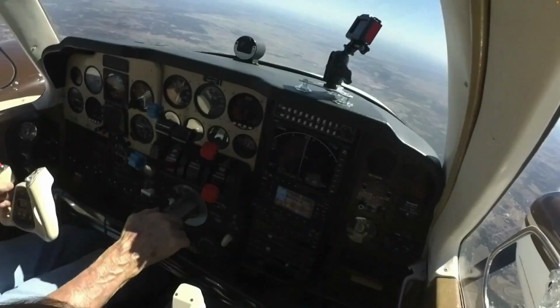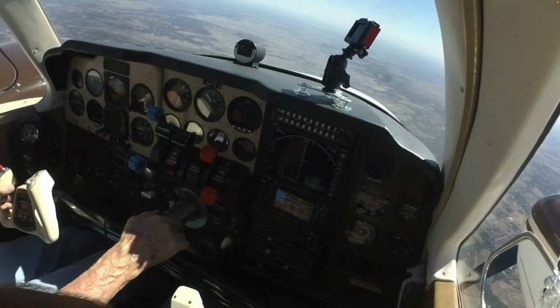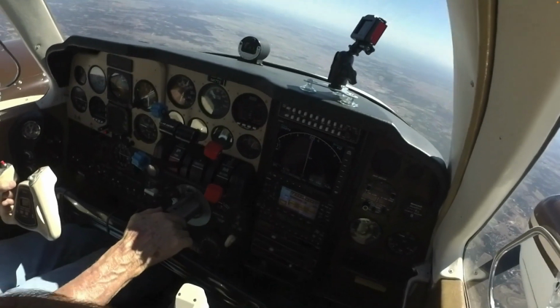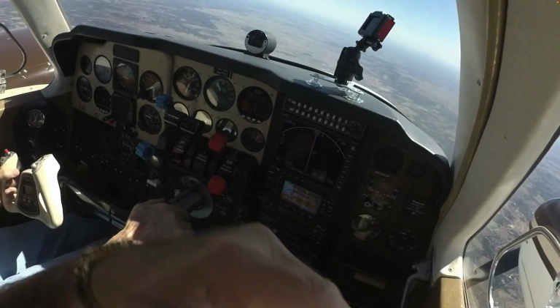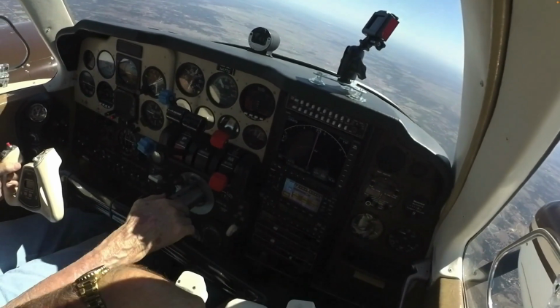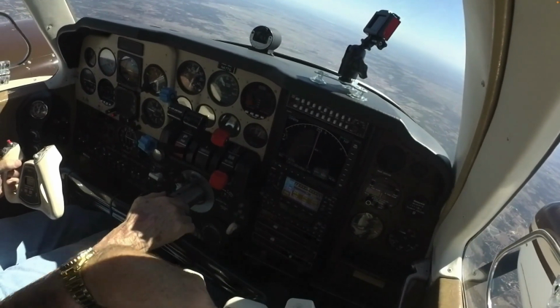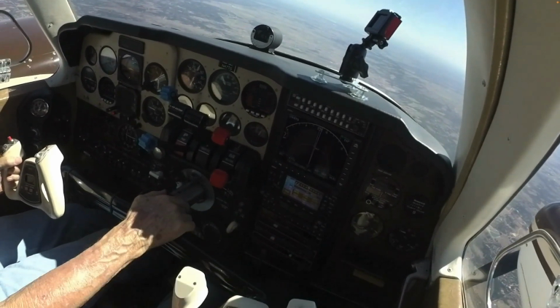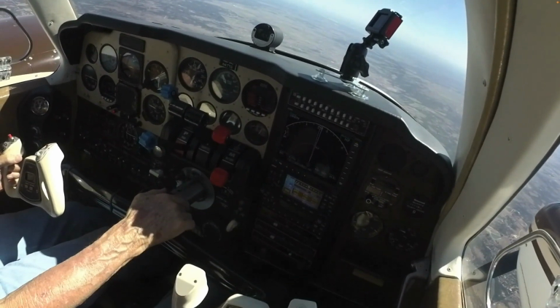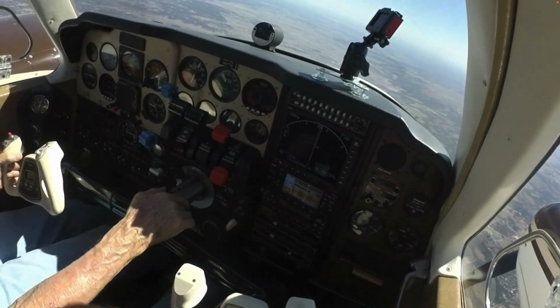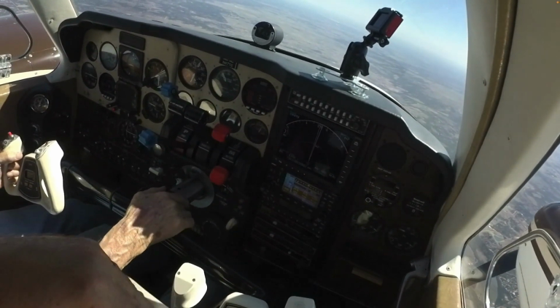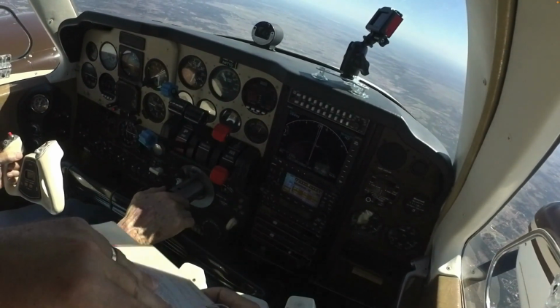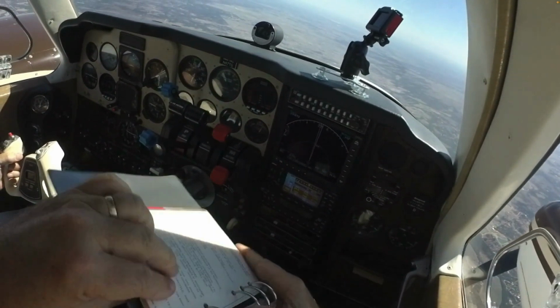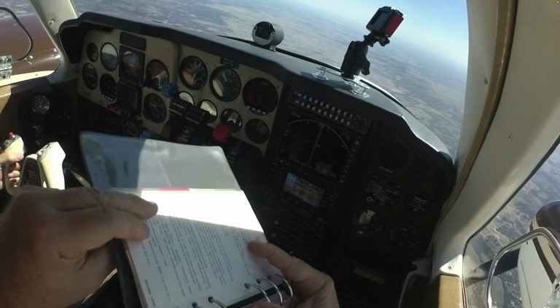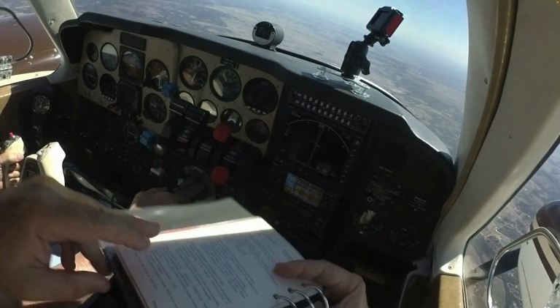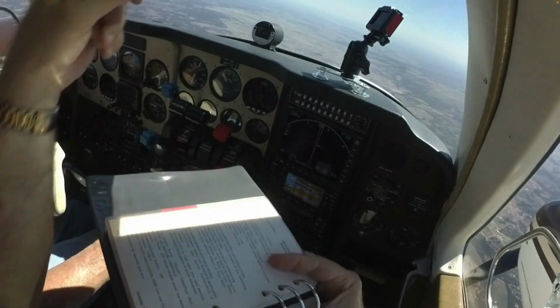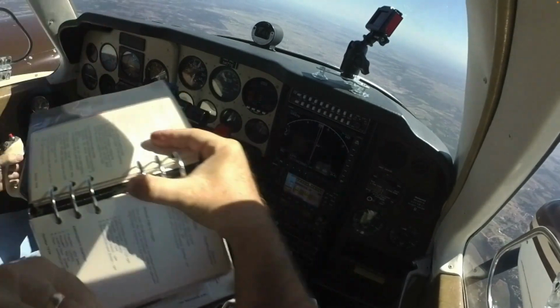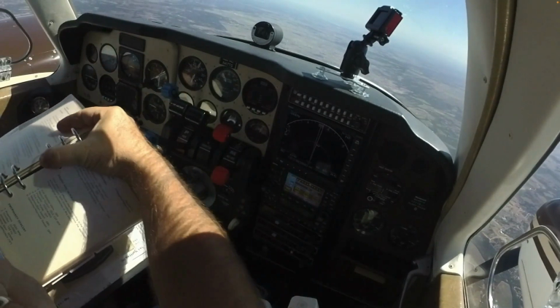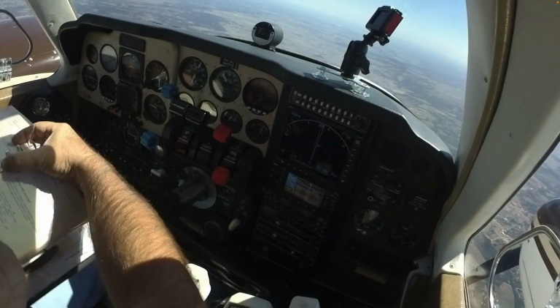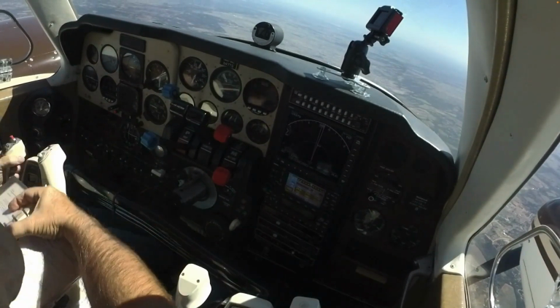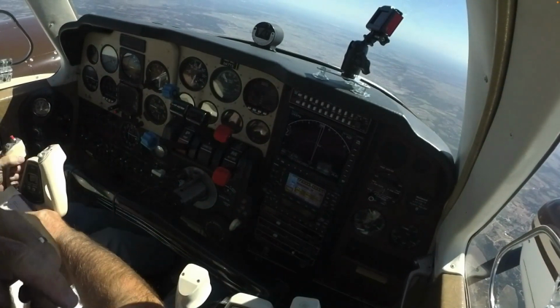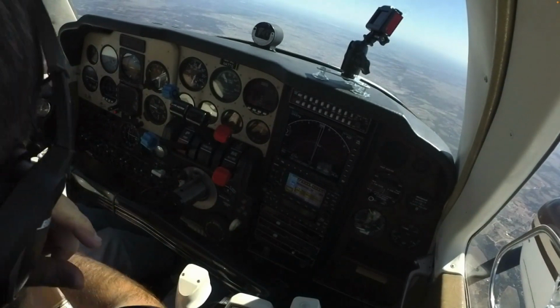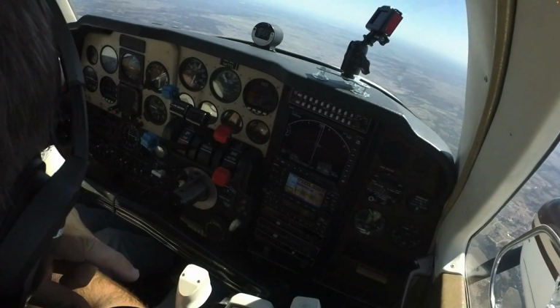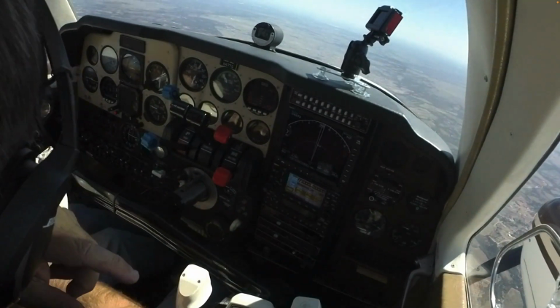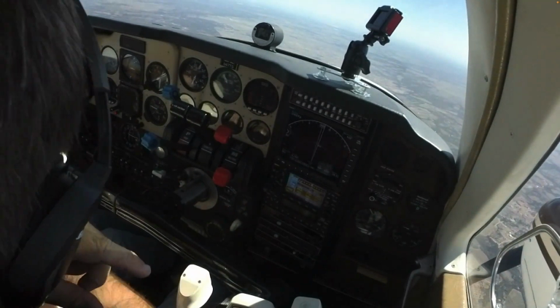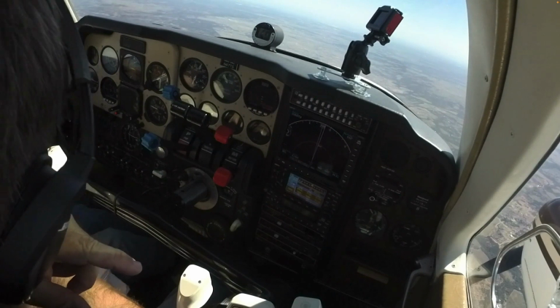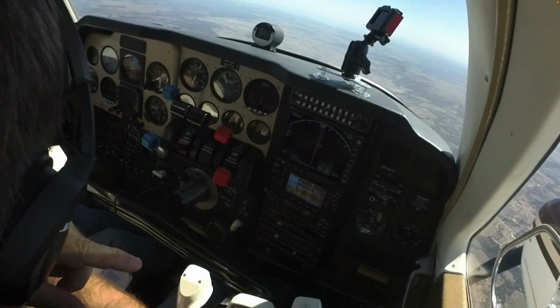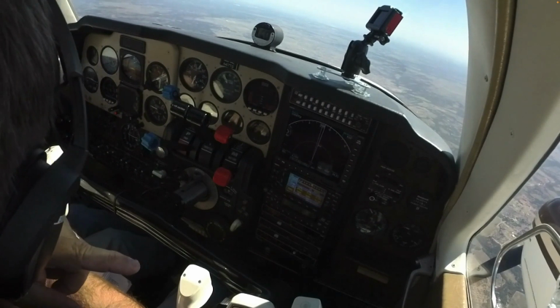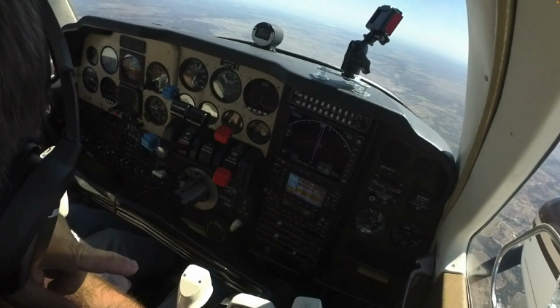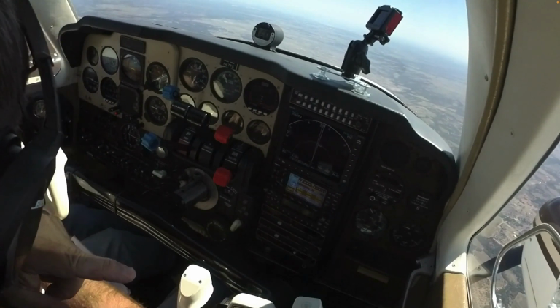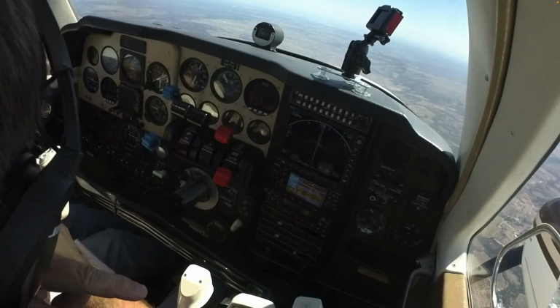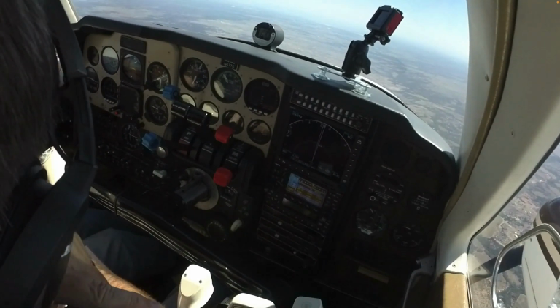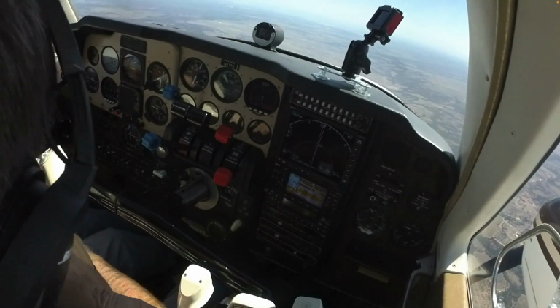There is no hurry to complete an air start. The airplane is trimmed for single engine flight and may be landed that way if necessary. Before beginning the procedure, have the pilot review the checklist.